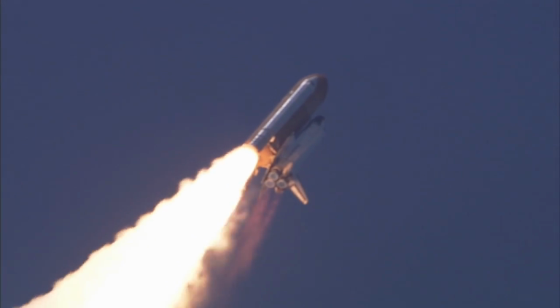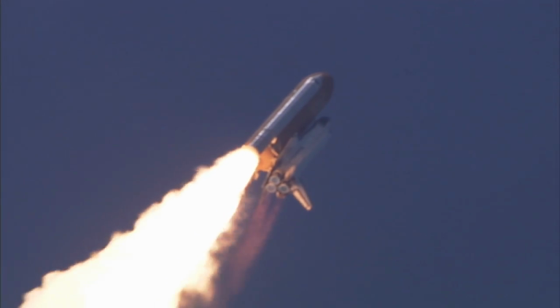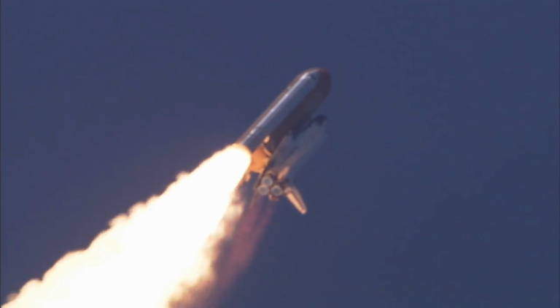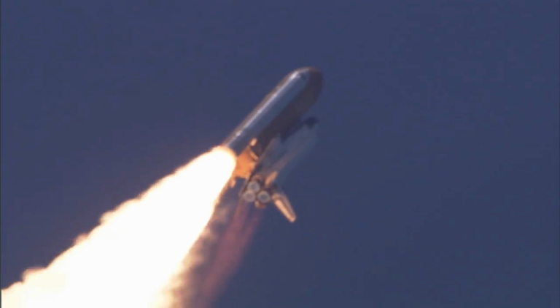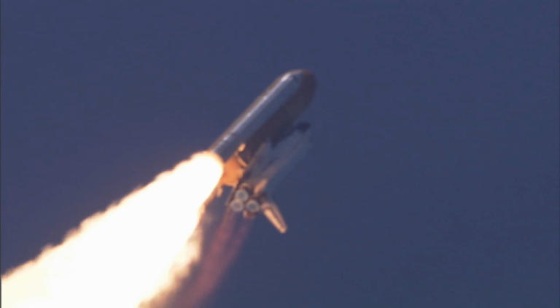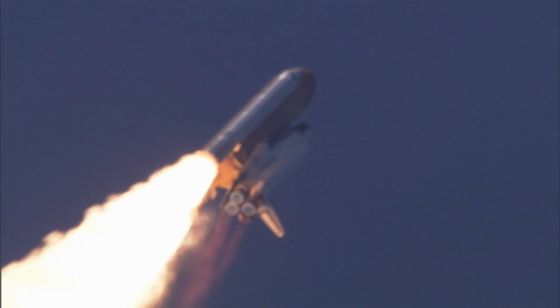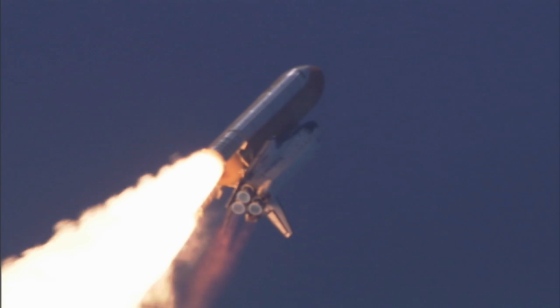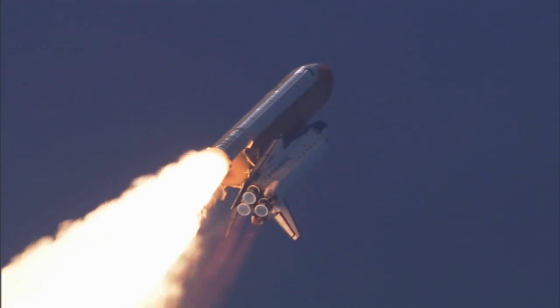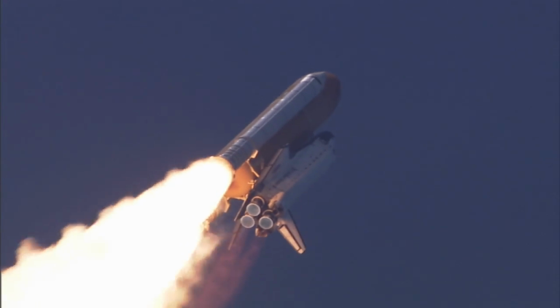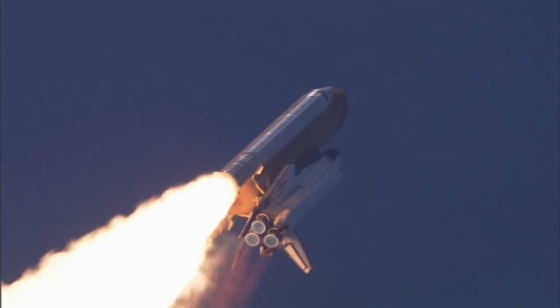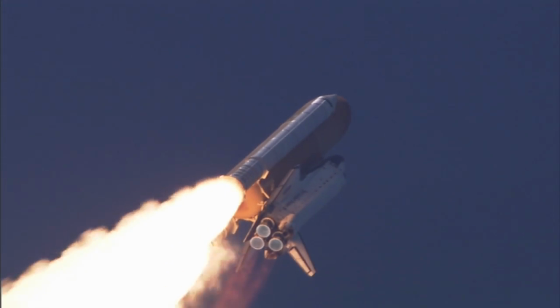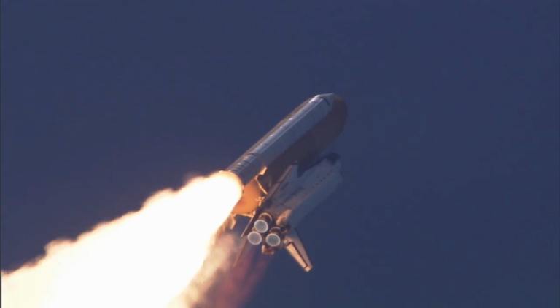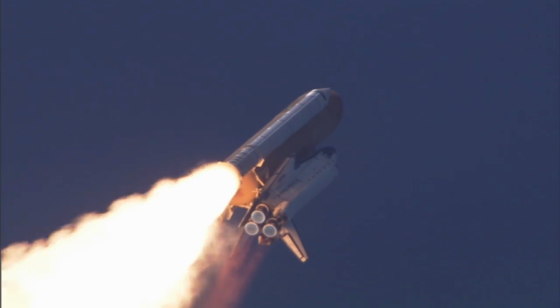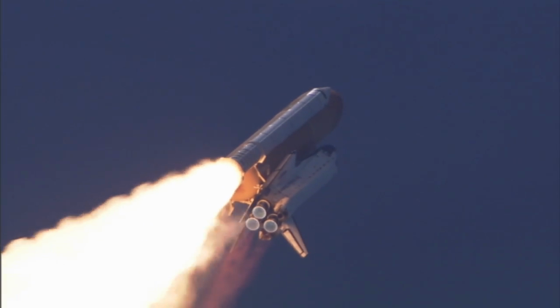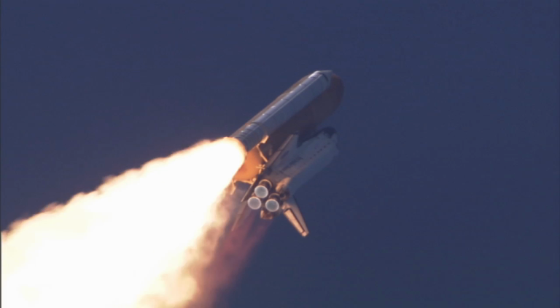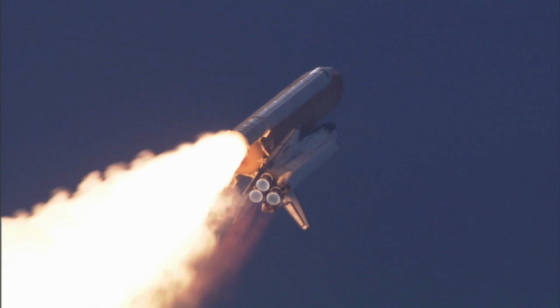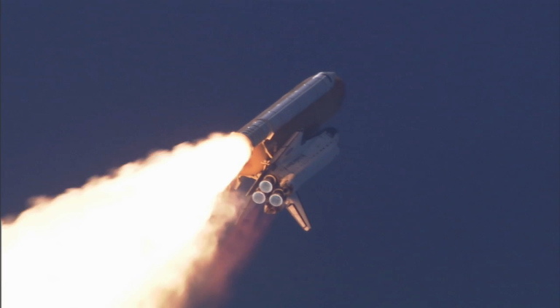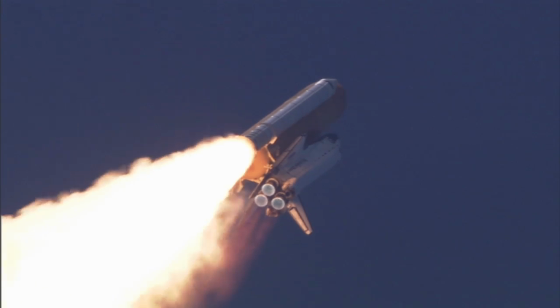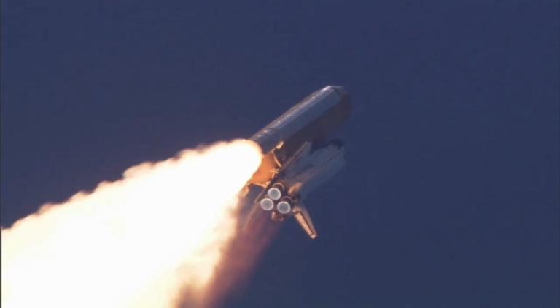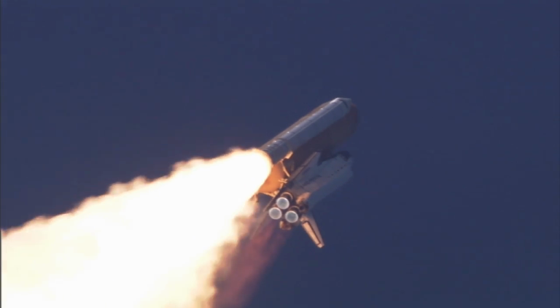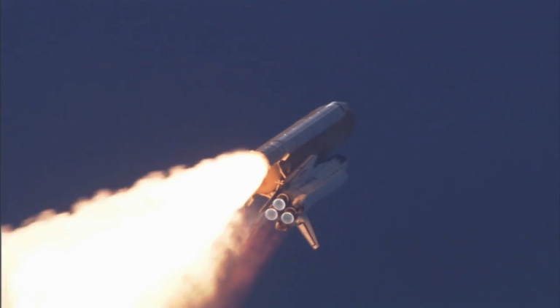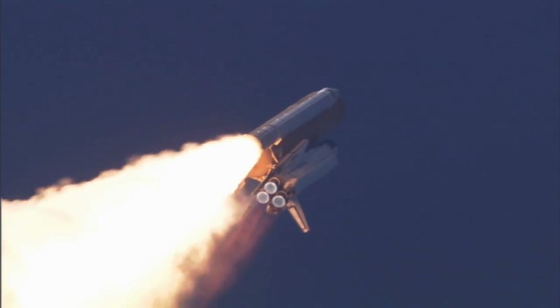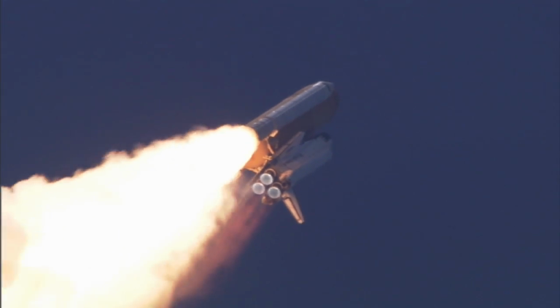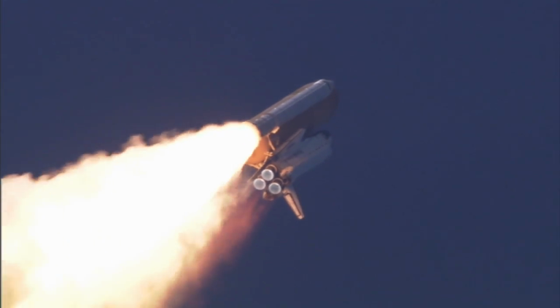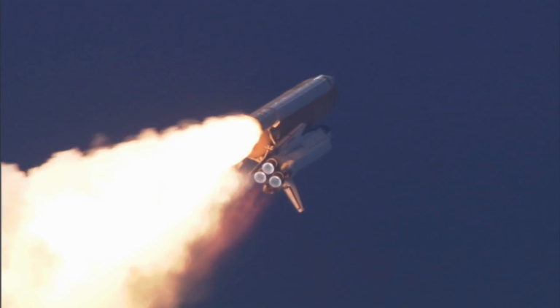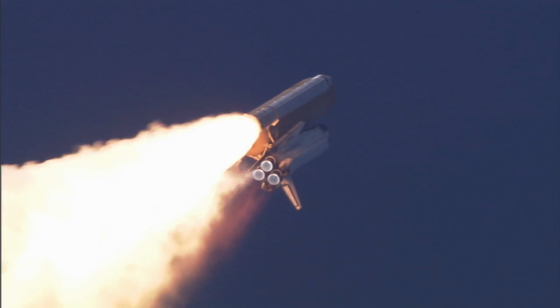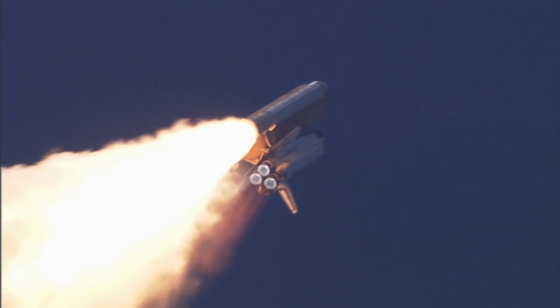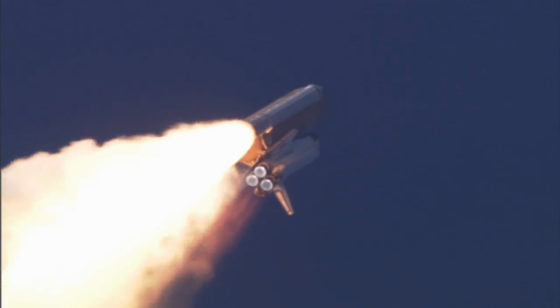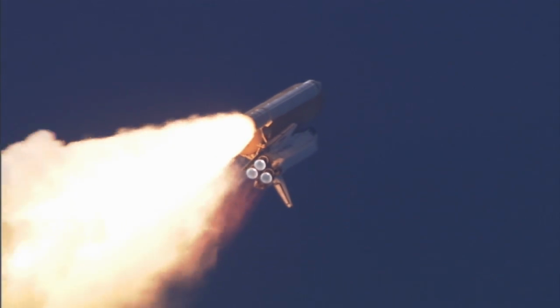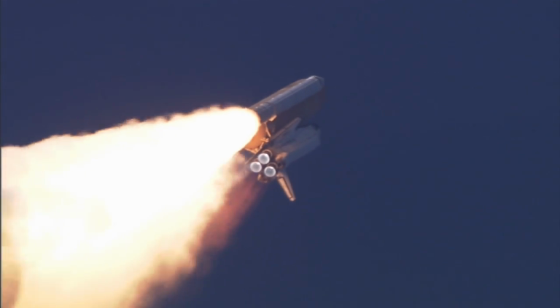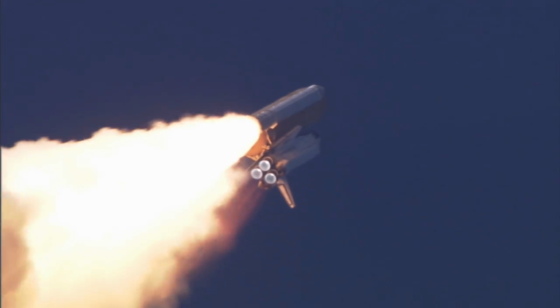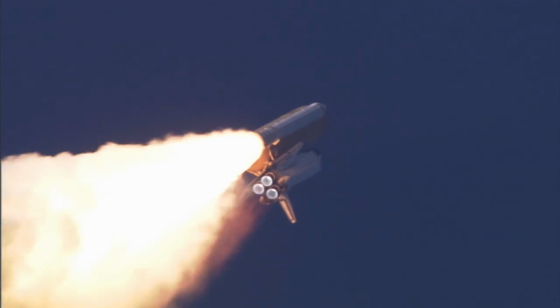The three main engines on Atlantis have now been throttled down to 72% of rated thrust as the orbiter prepares to pass through the area of maximum dynamic pressure on the vehicle in the lower atmosphere.